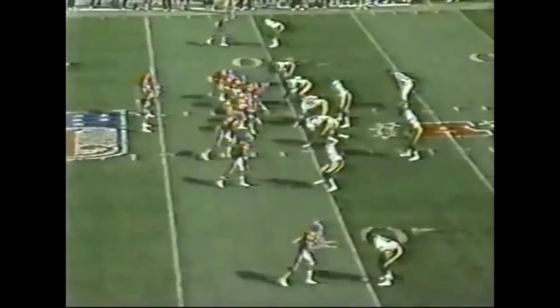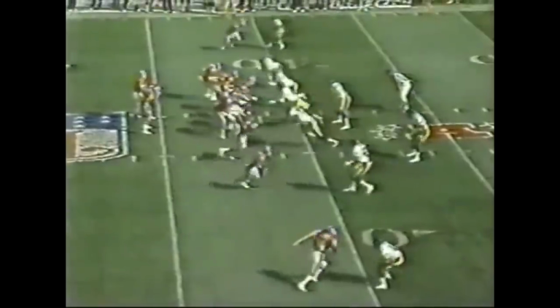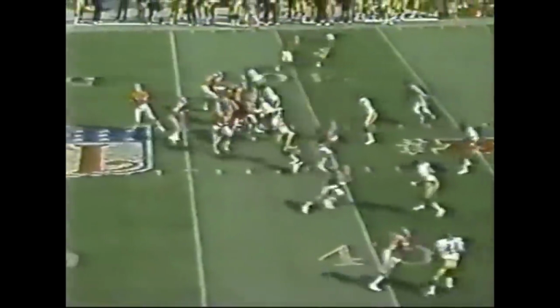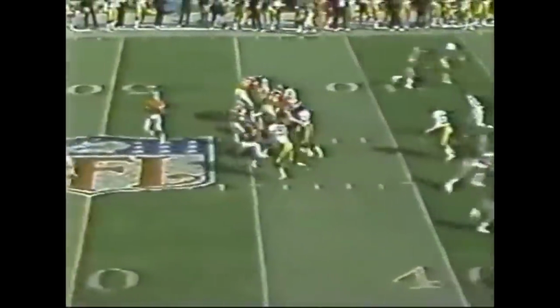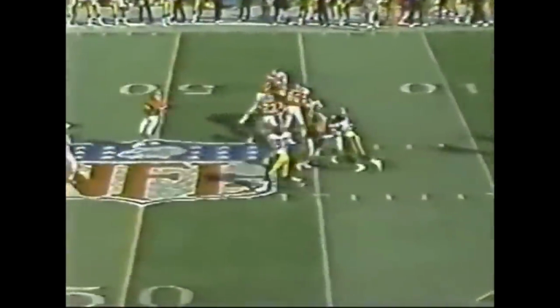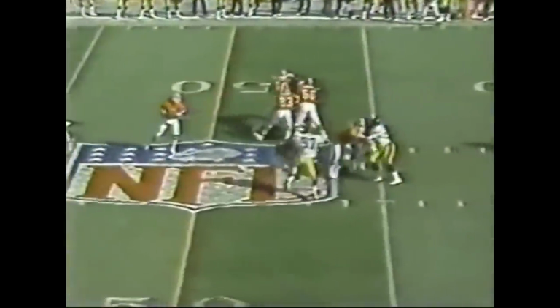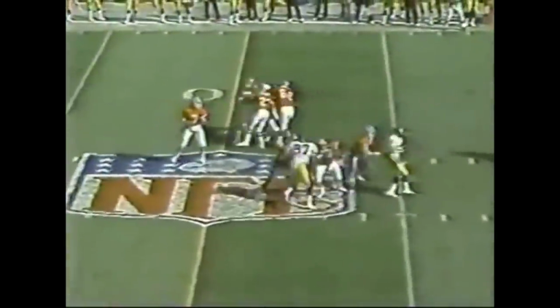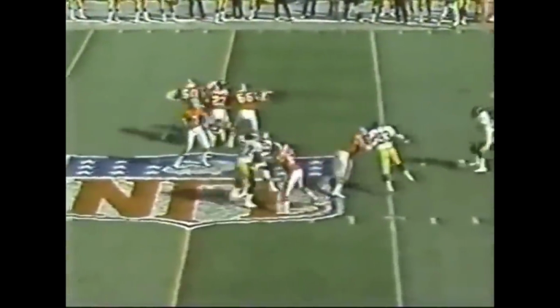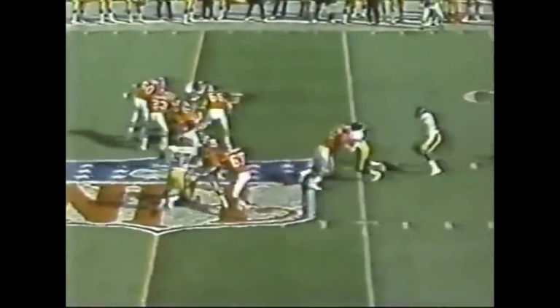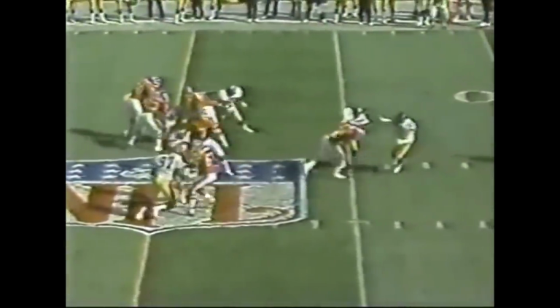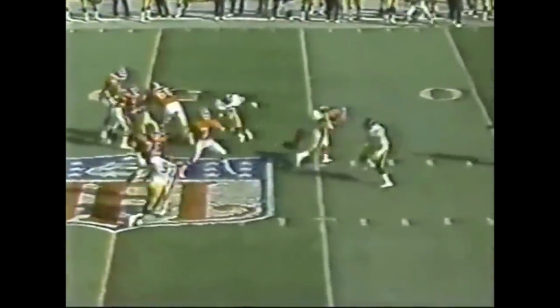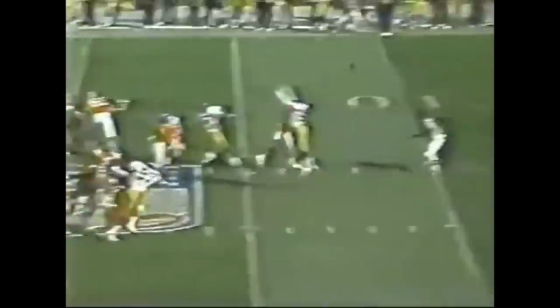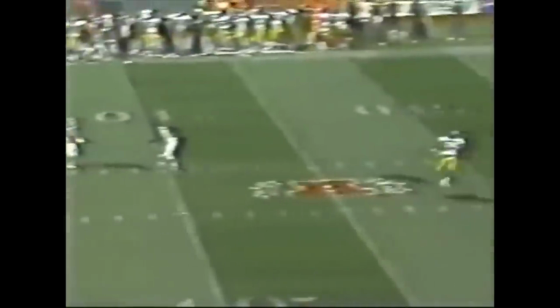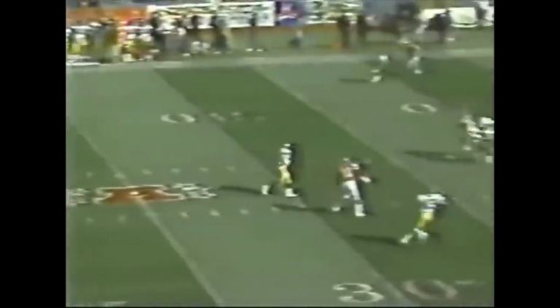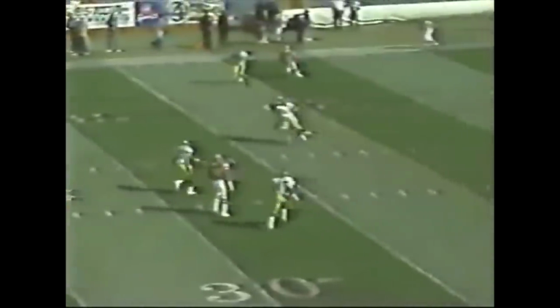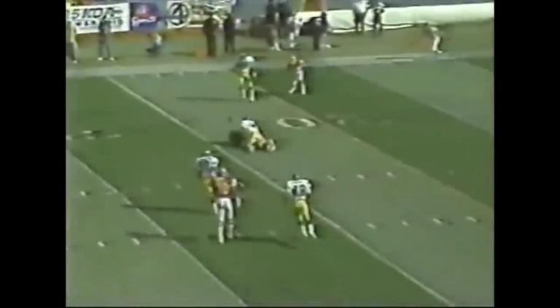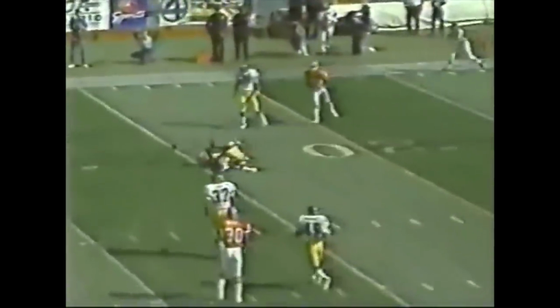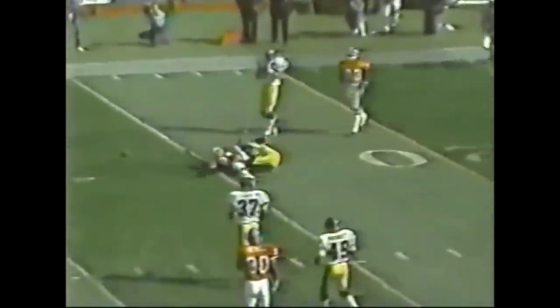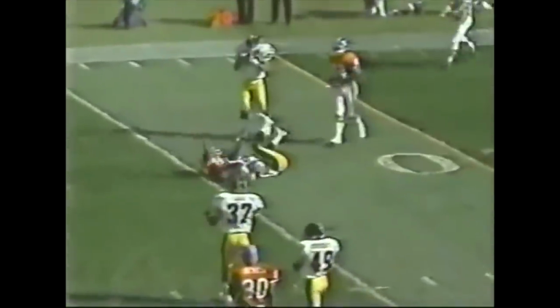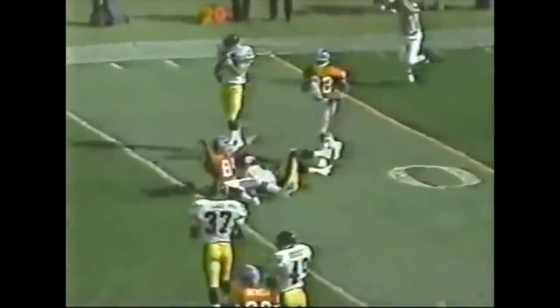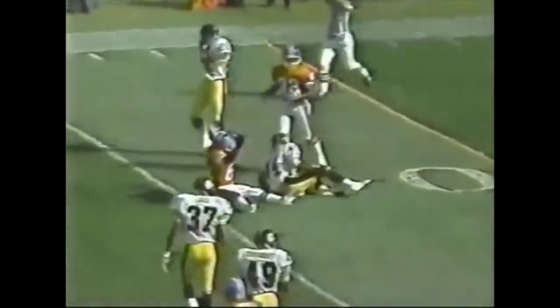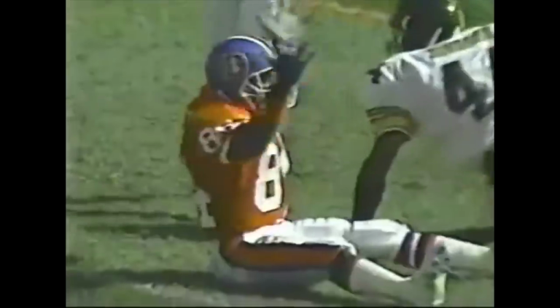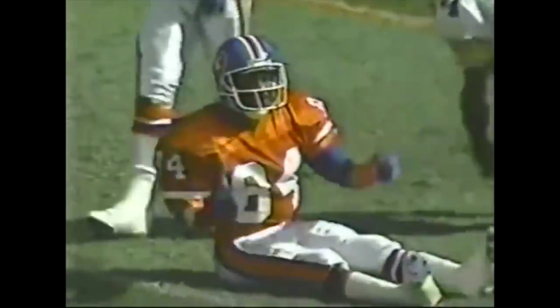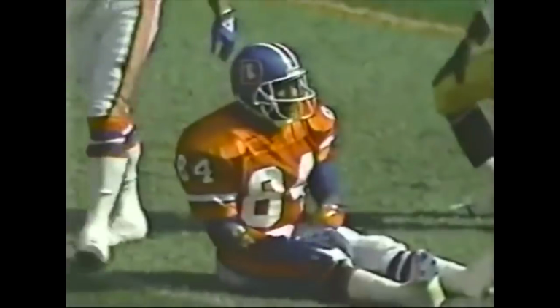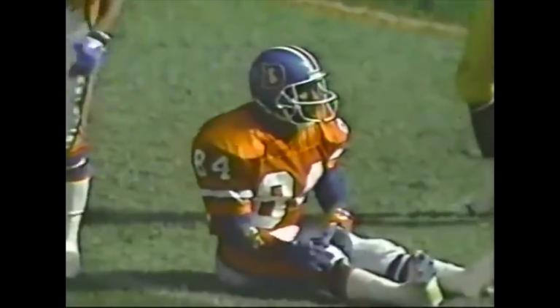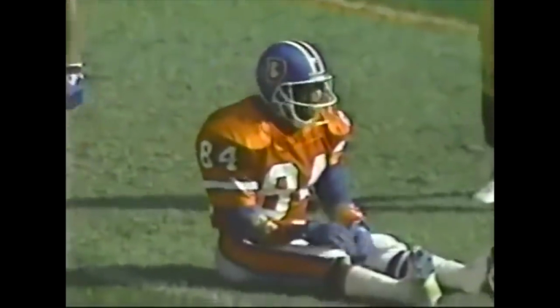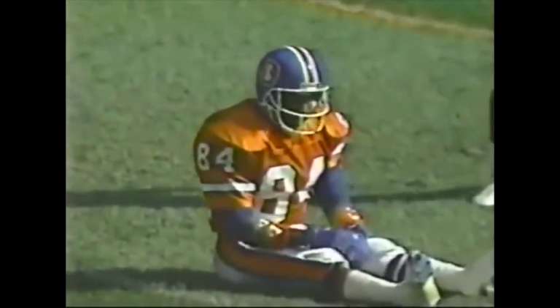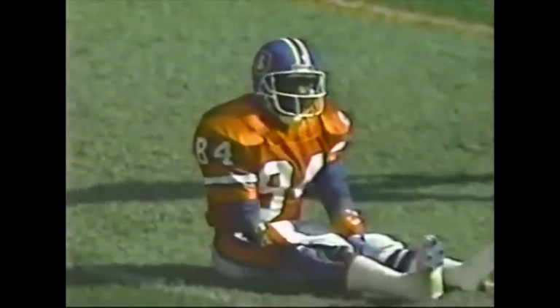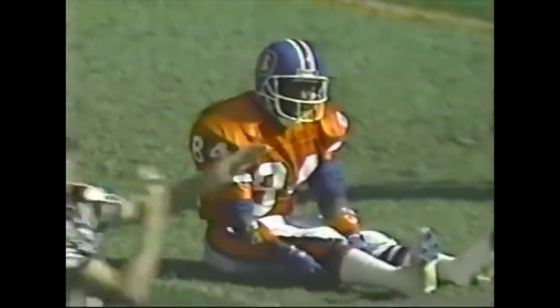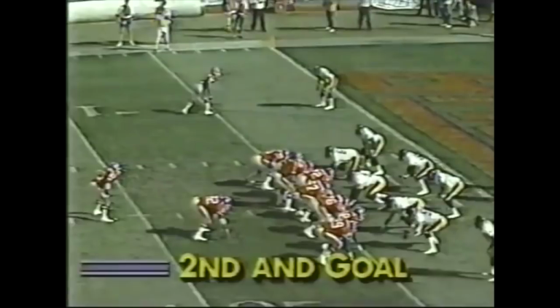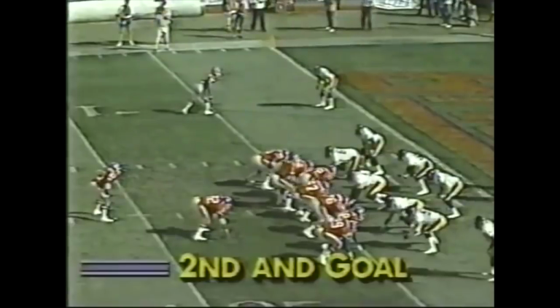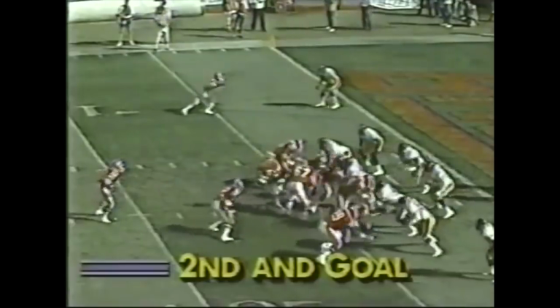Four wideouts, including Steve Sewell setting up at the slot. Cutting time again for Elway. It's deflected, and Nathiel almost comes up with it. Now they're throwing the flag, but the ball is deflected at the line. Second and goal.